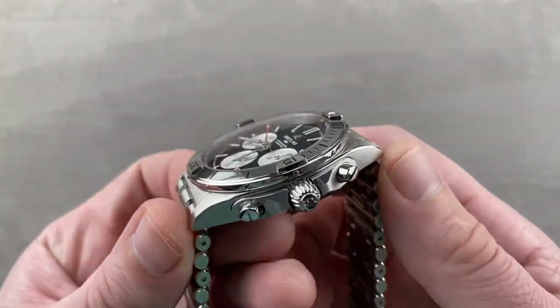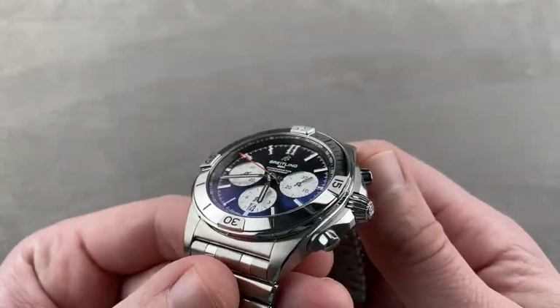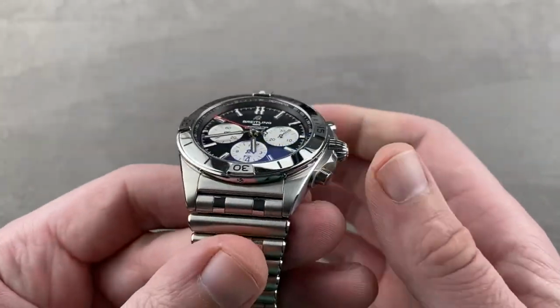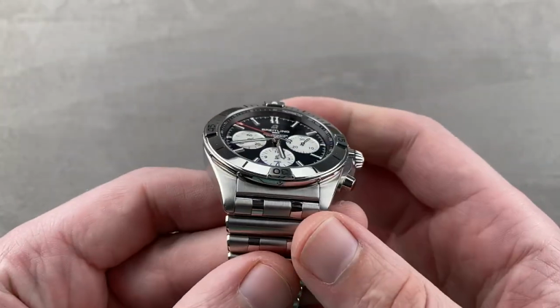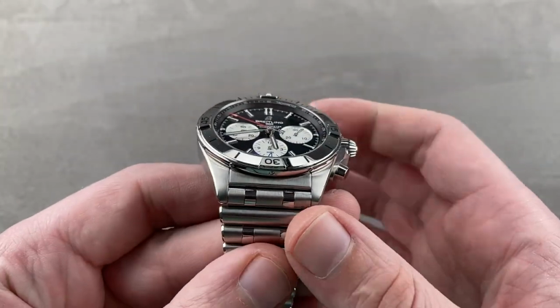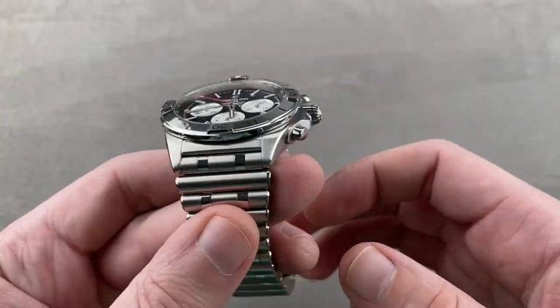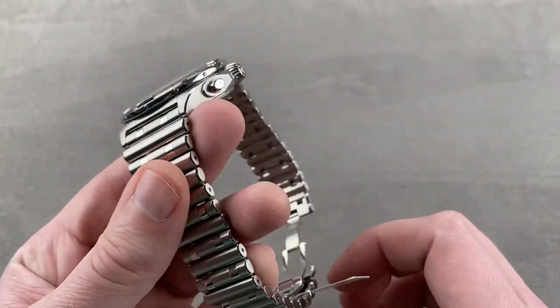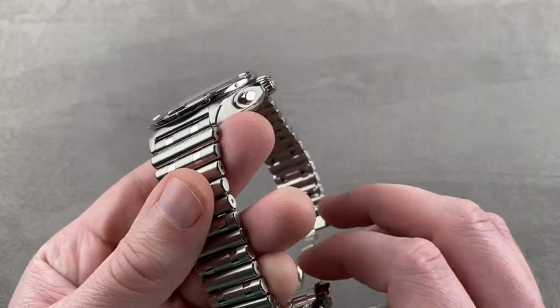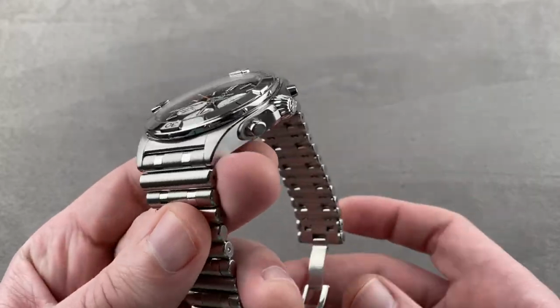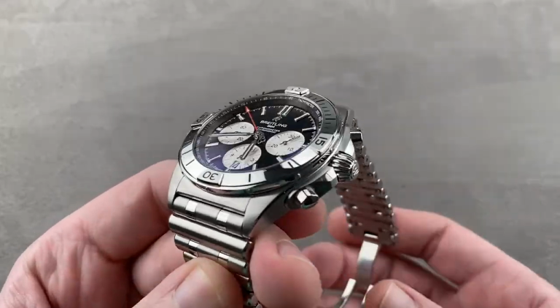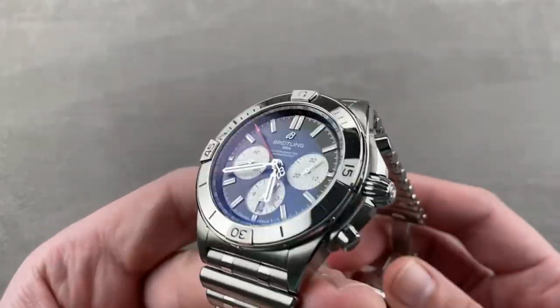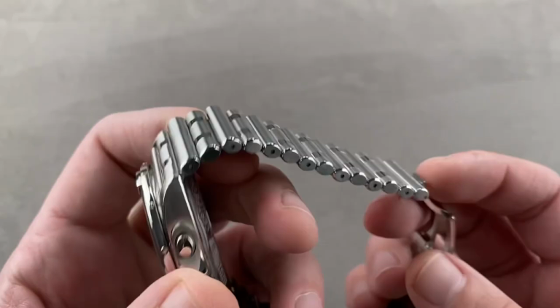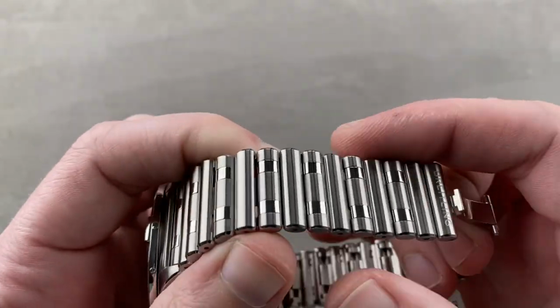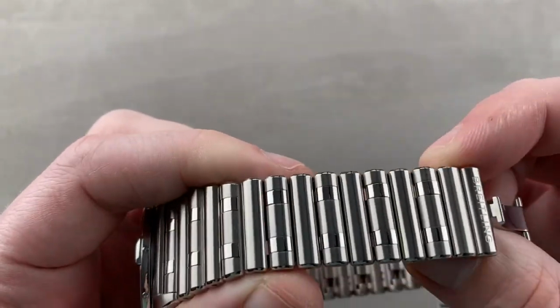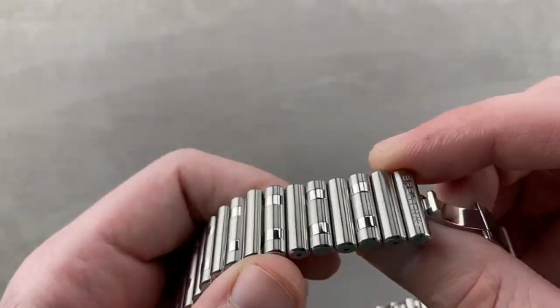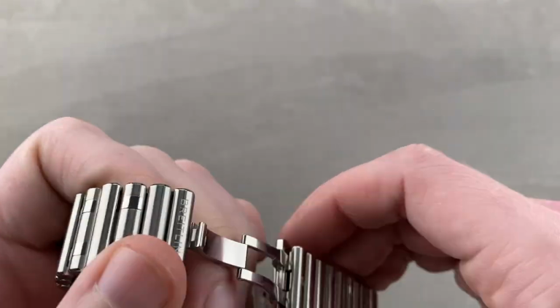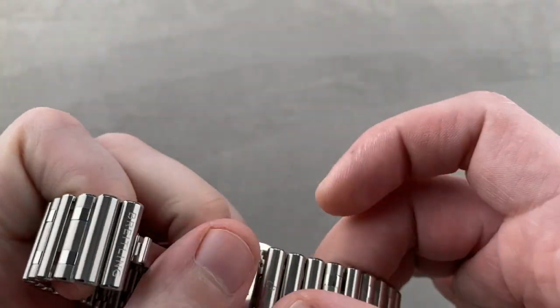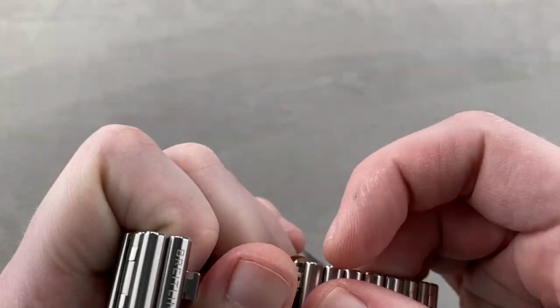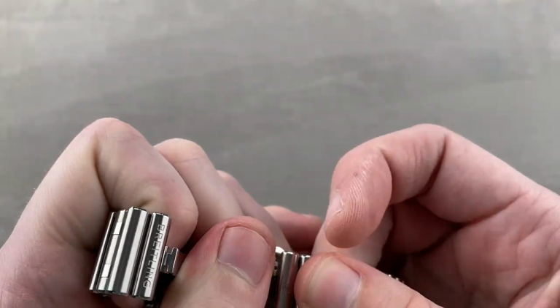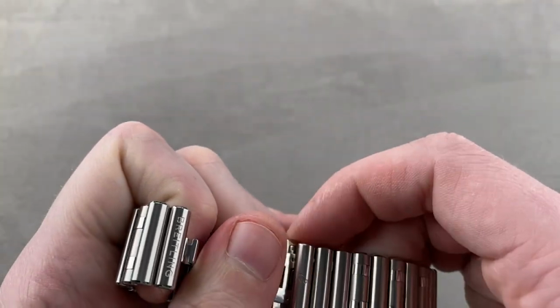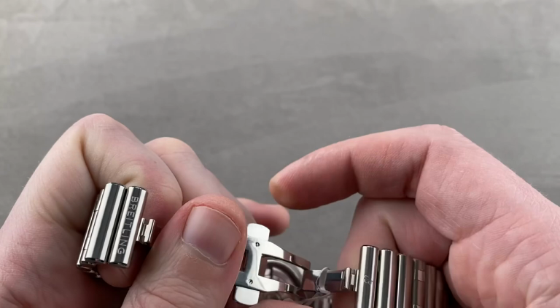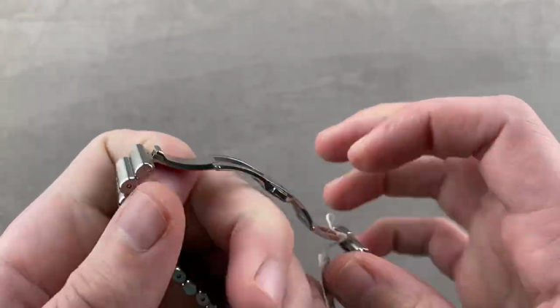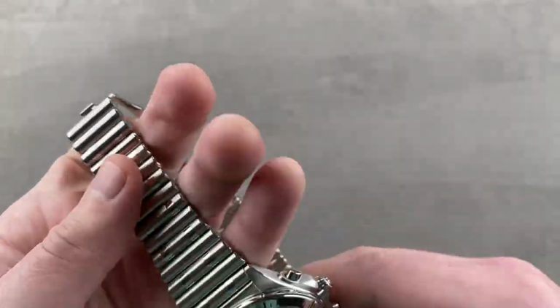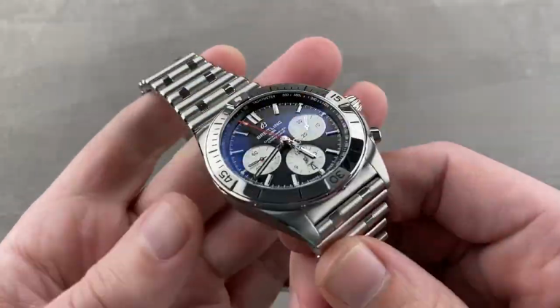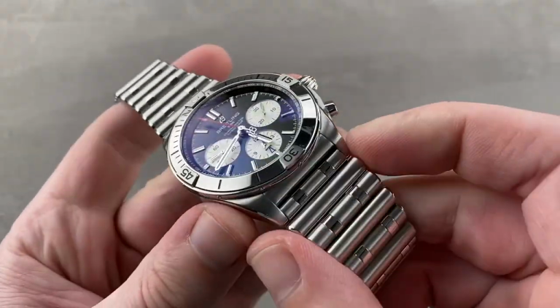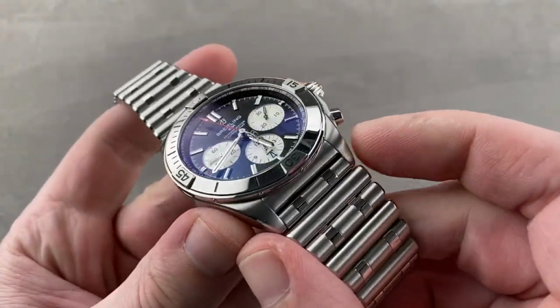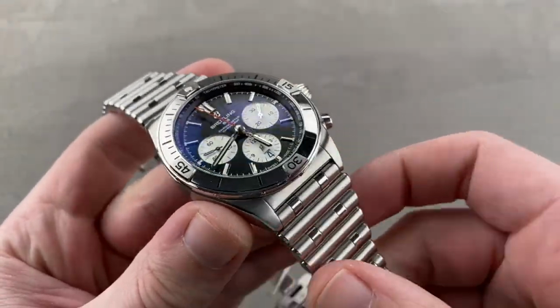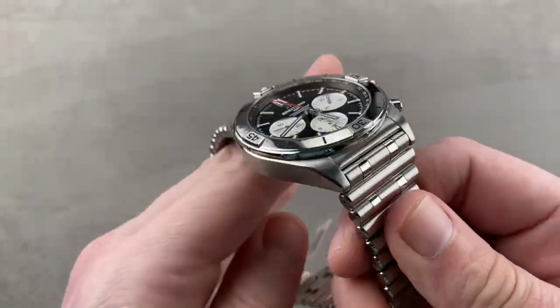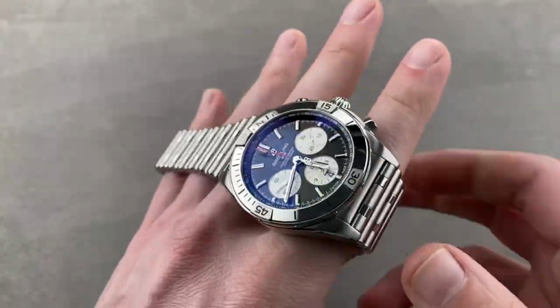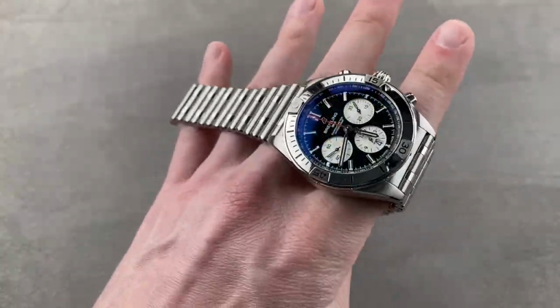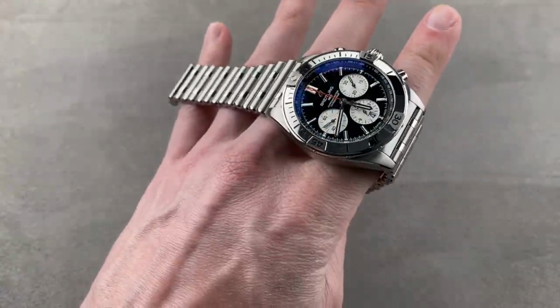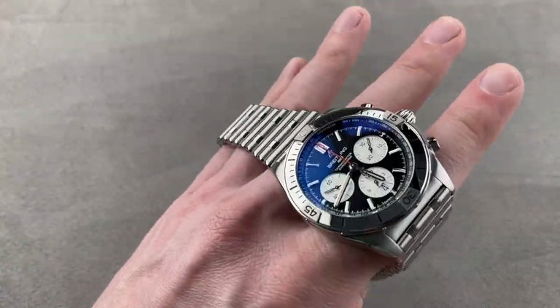The spacing between the lugs is 22 millimeters, so though this Rouleau bracelet is inspired by the mid-1980s, it is still a watch that wears modern, with a broad stance thanks to that large lug spacing.